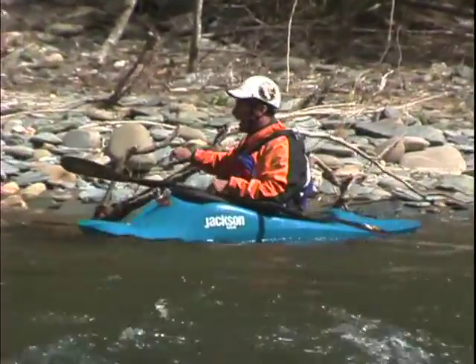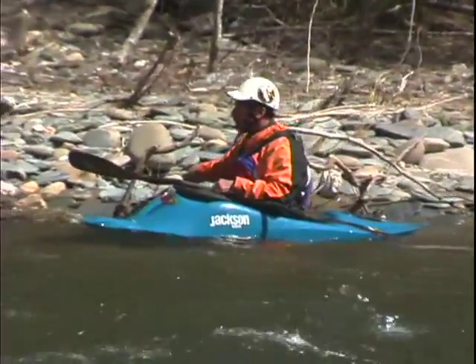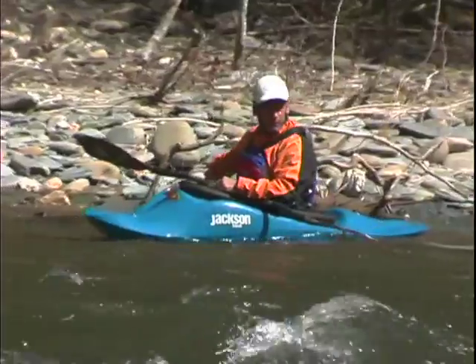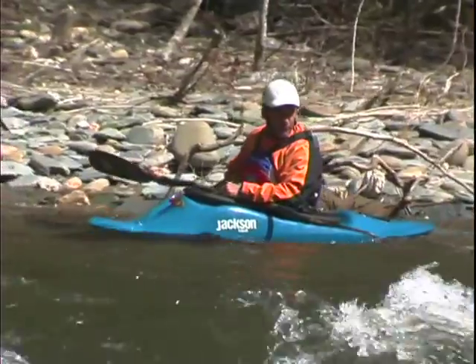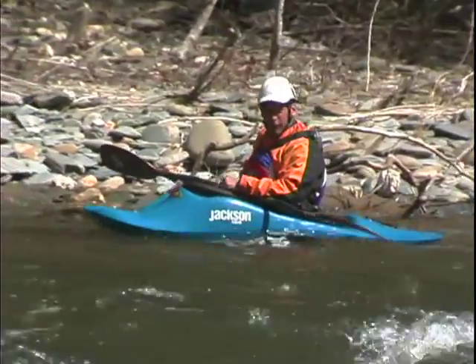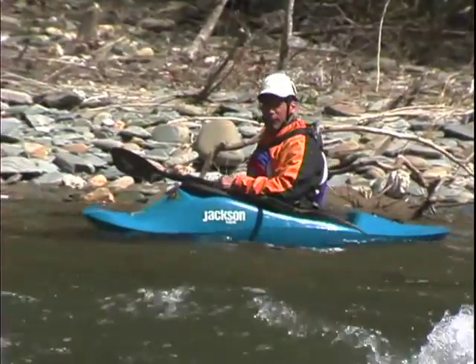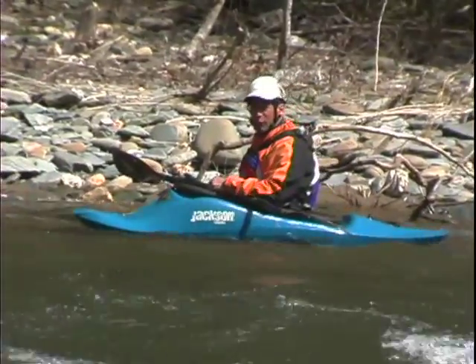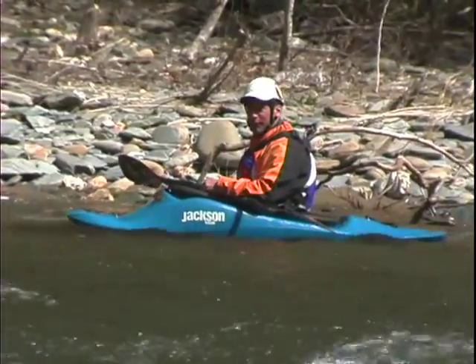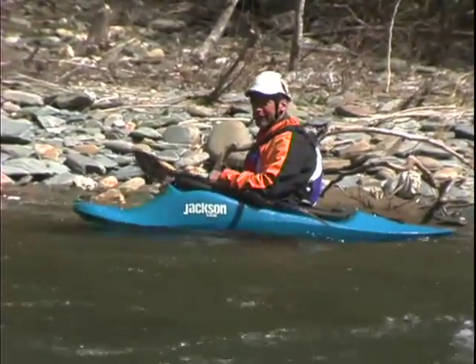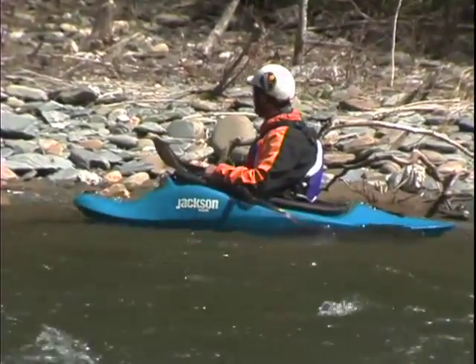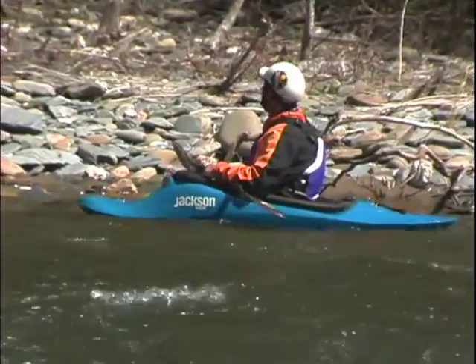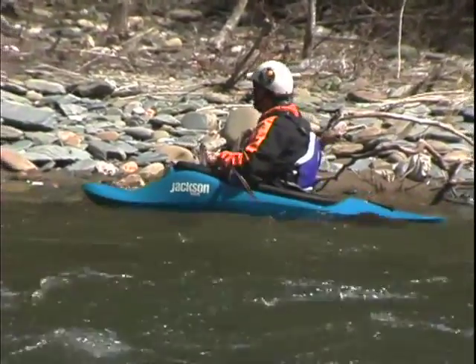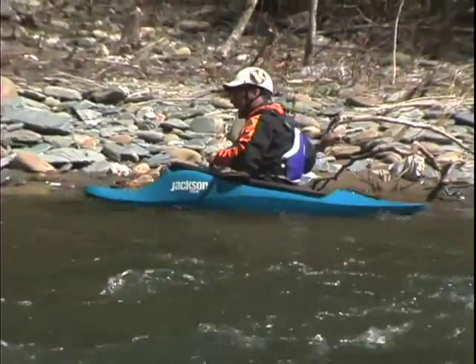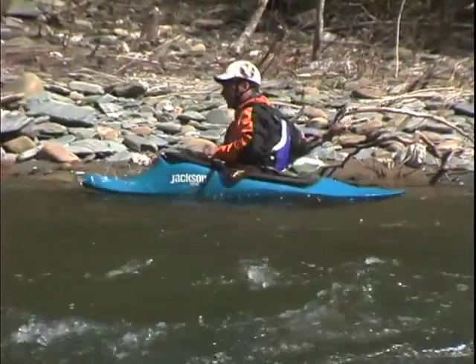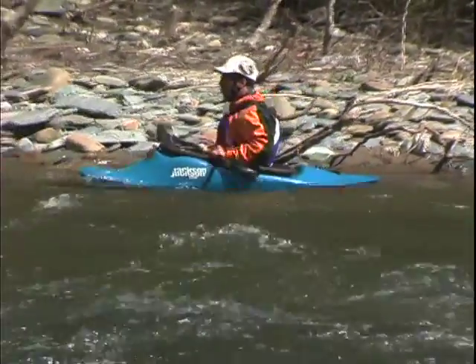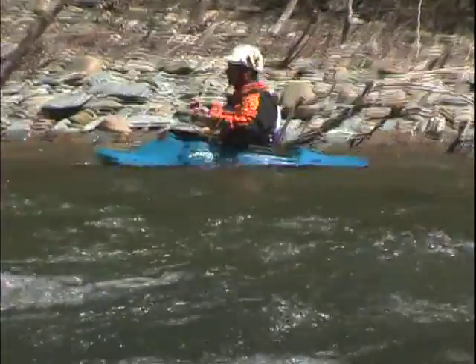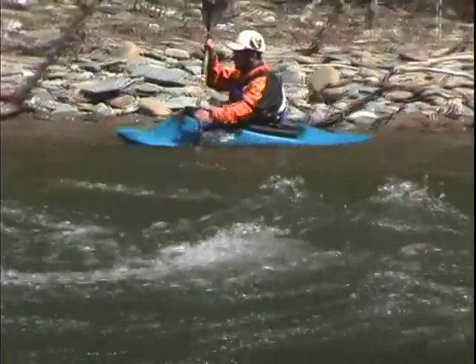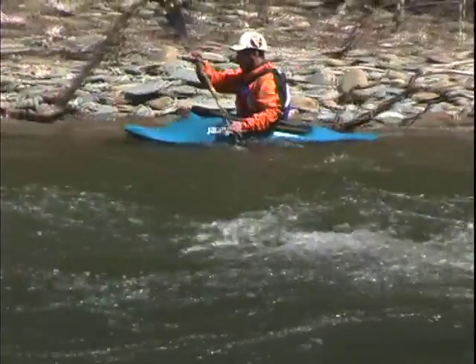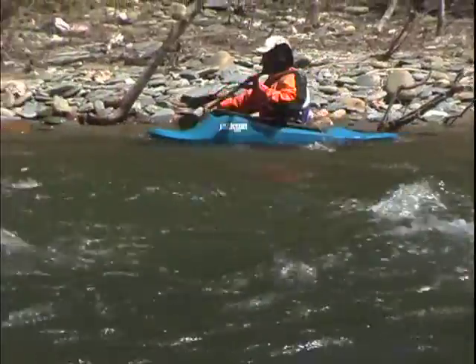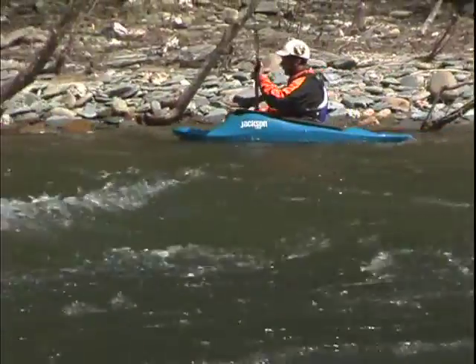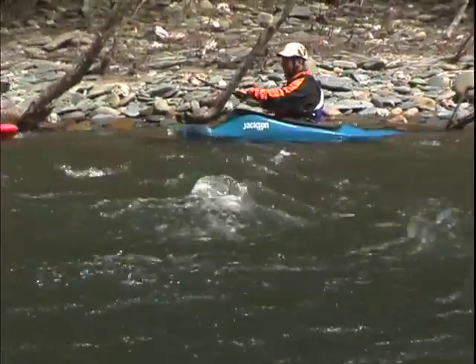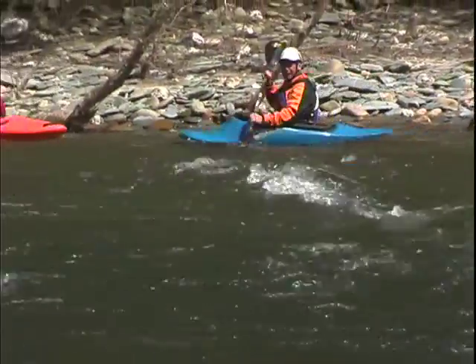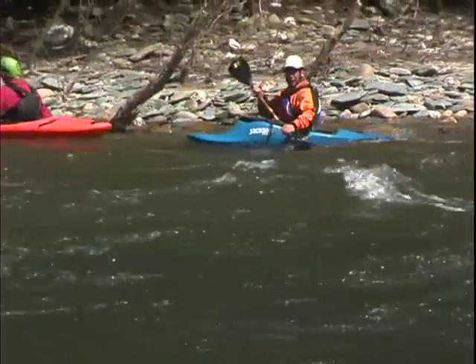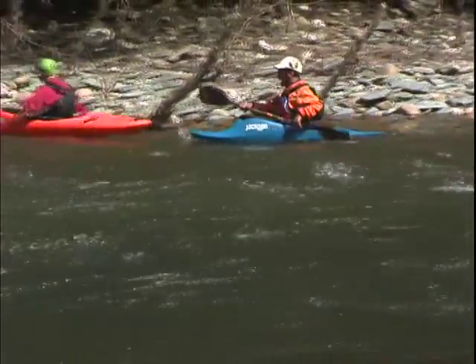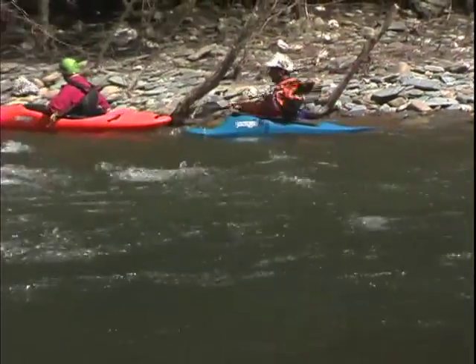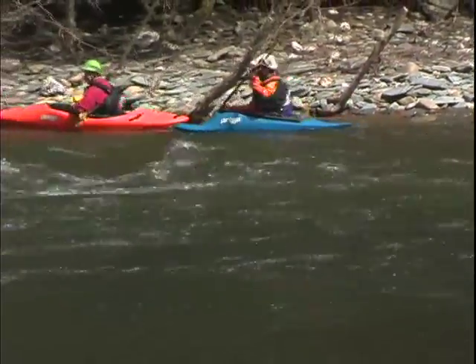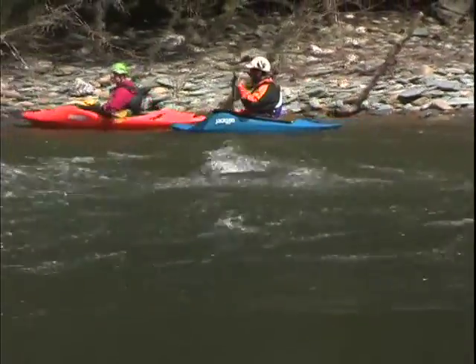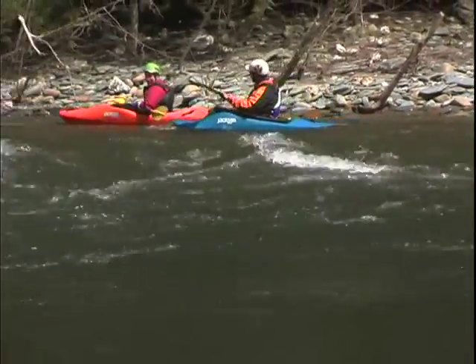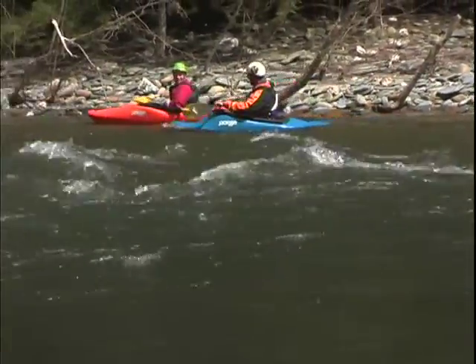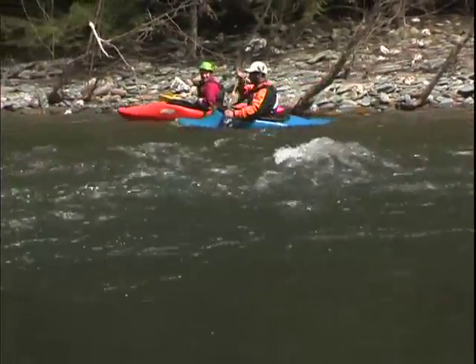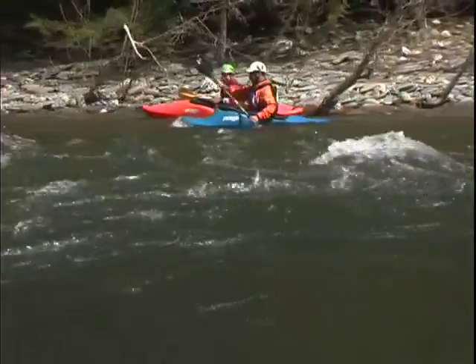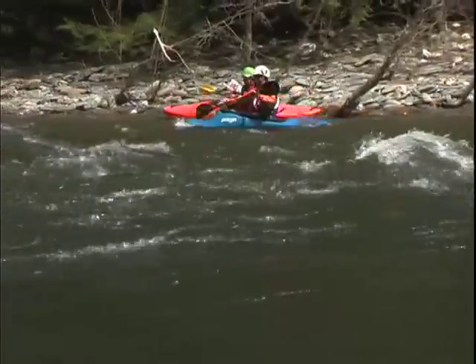Wow, the view is pretty cool from over here. I think I'm going to go back though — my kids are on the other side. Hey Nick, come on over. Let's ferry across.